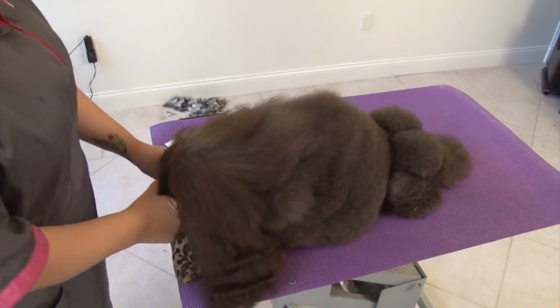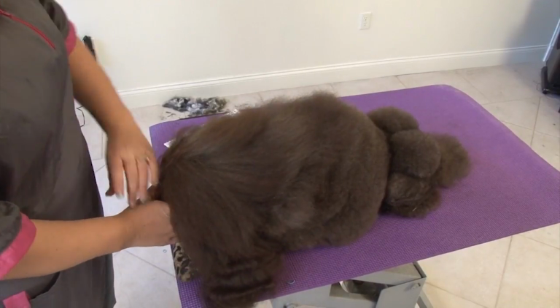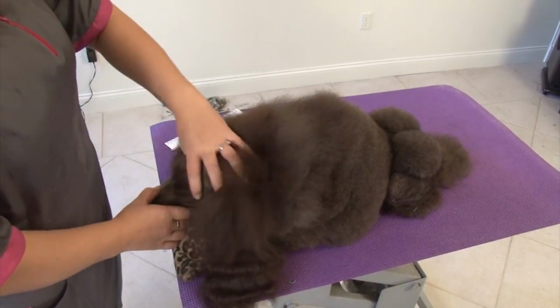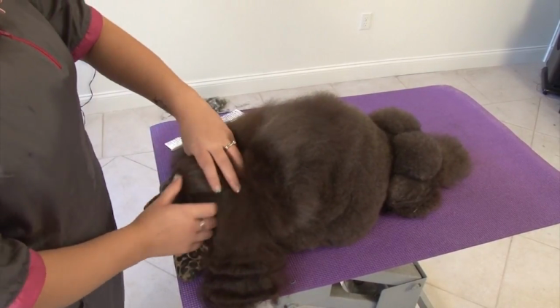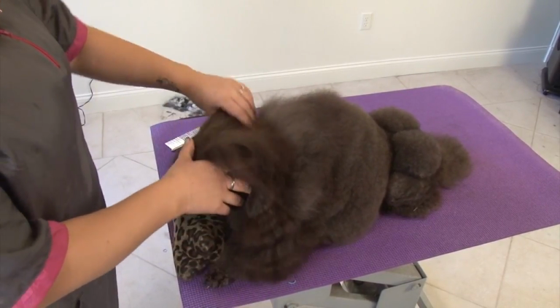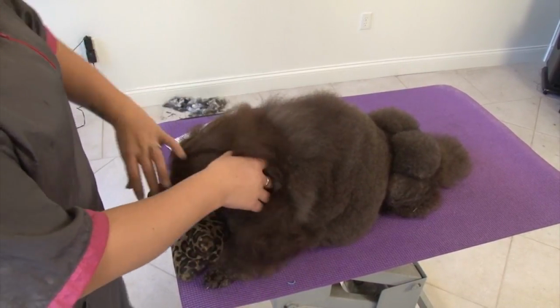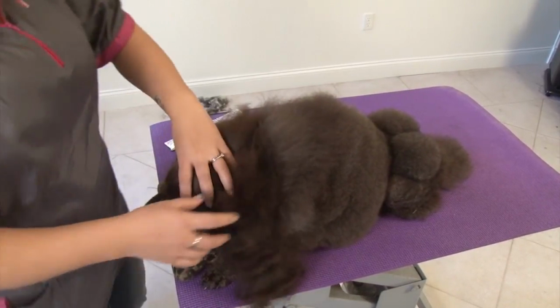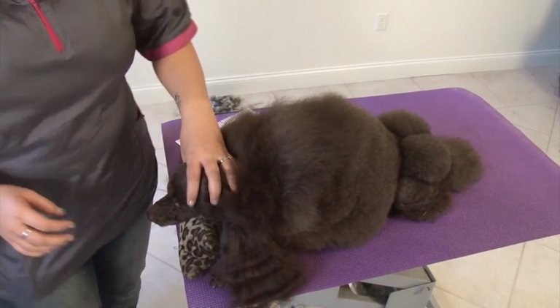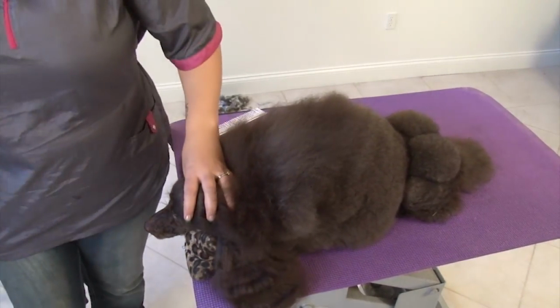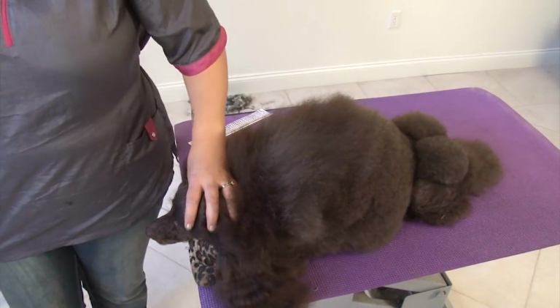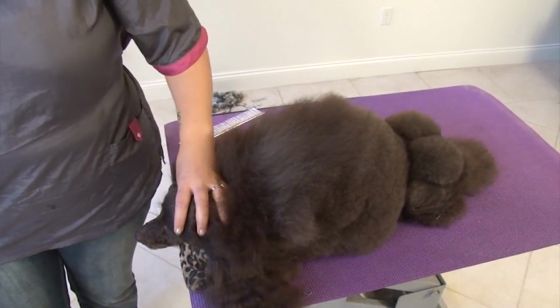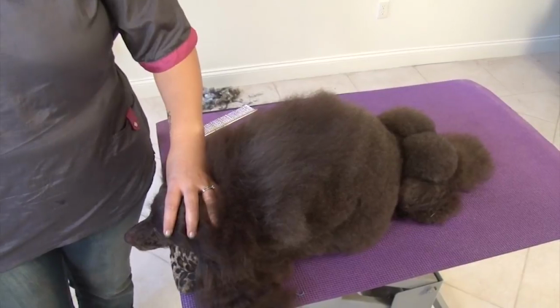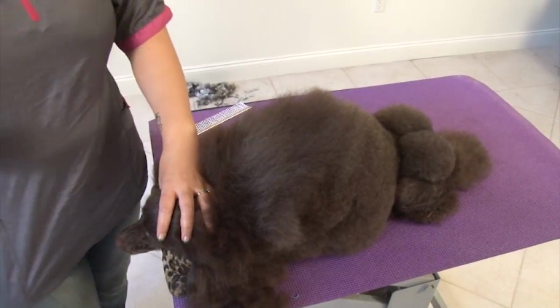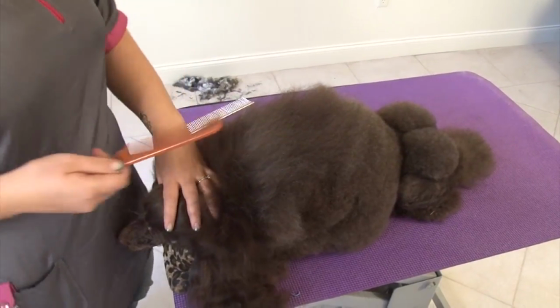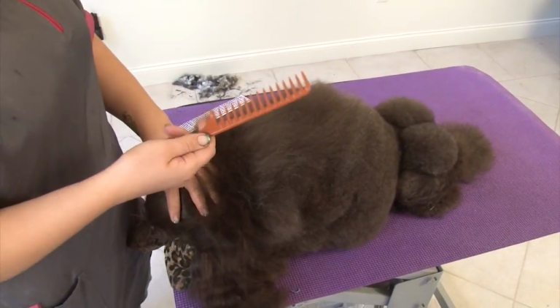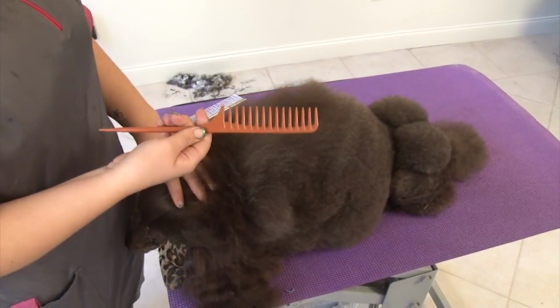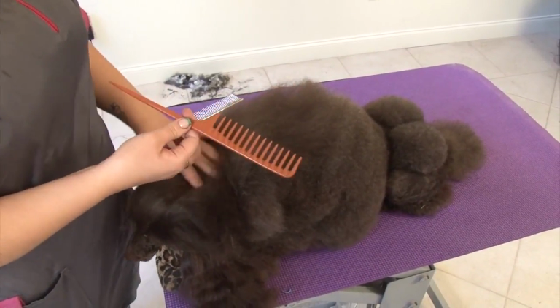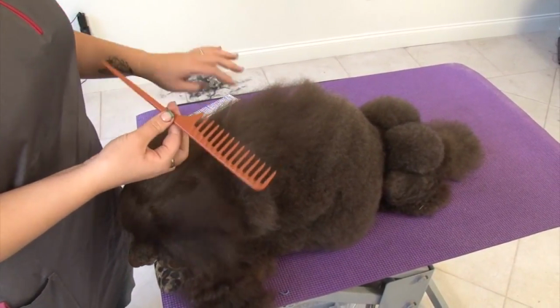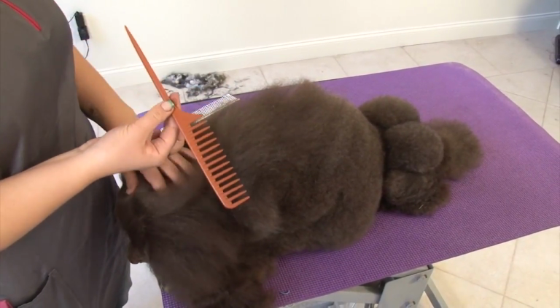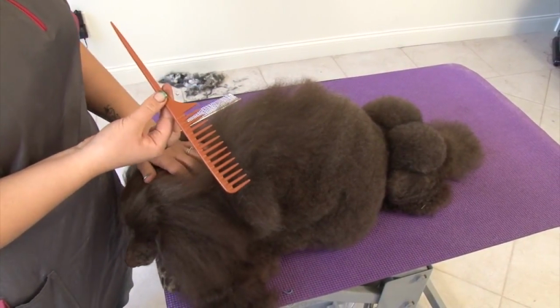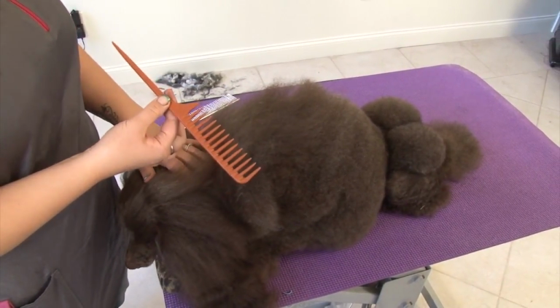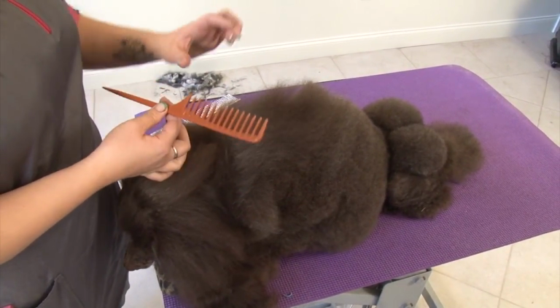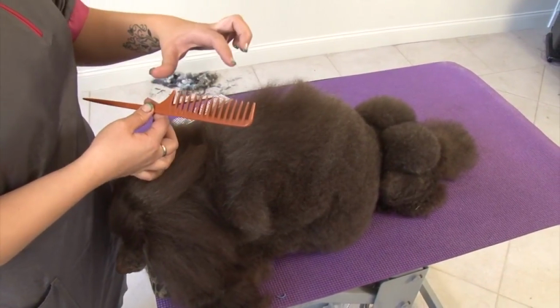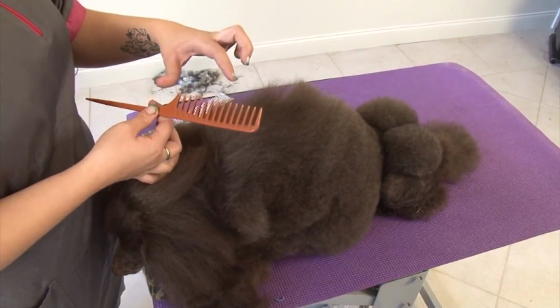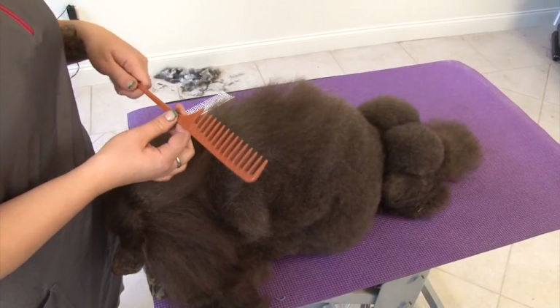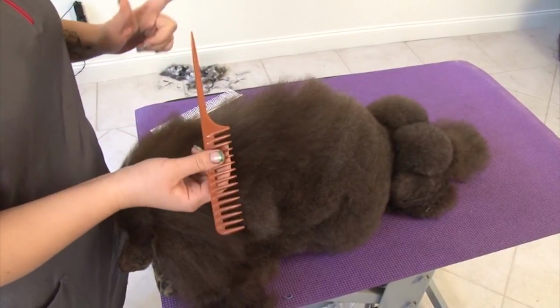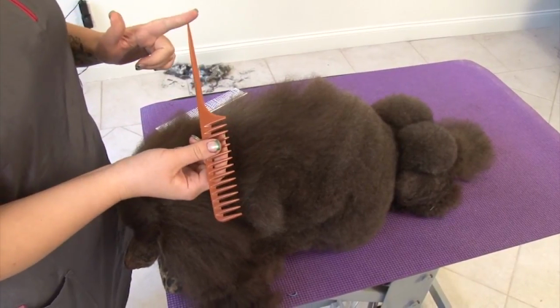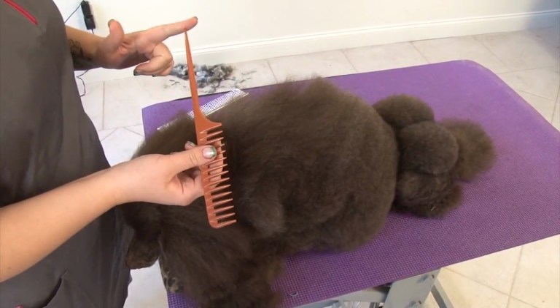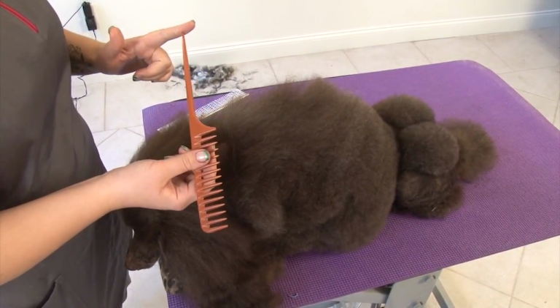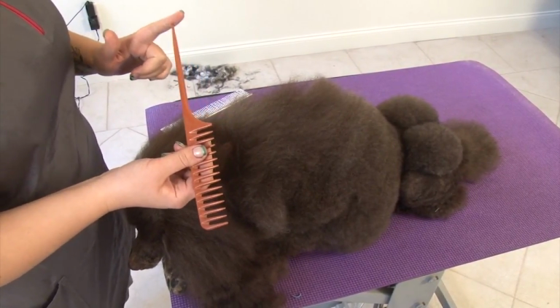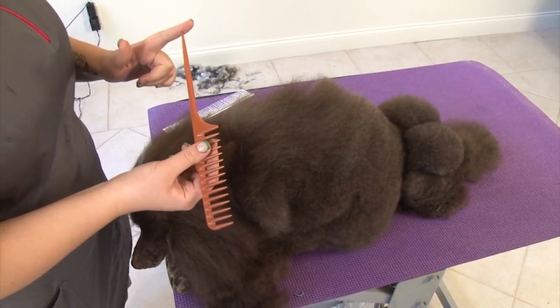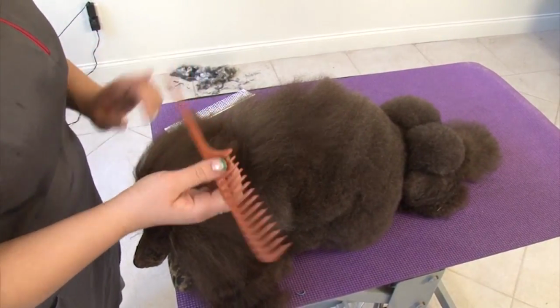I always start with the front of the head. I have this really nice big comb that I got from Sally Beauty Supply. It's just a rat tail comb with really wide teeth and a really long tail on it. It makes parting really, really easy.